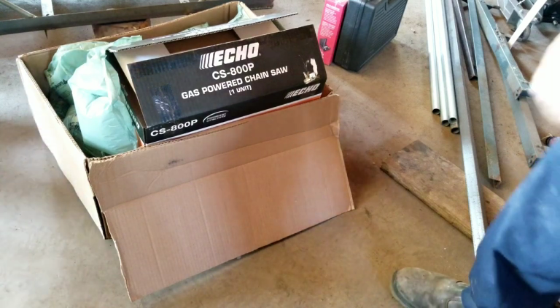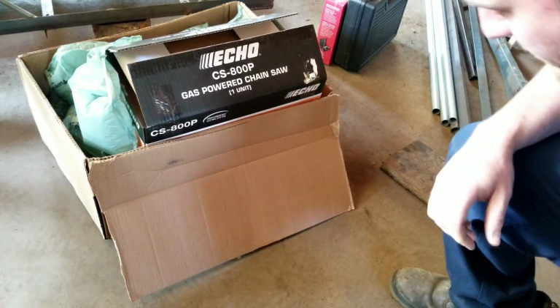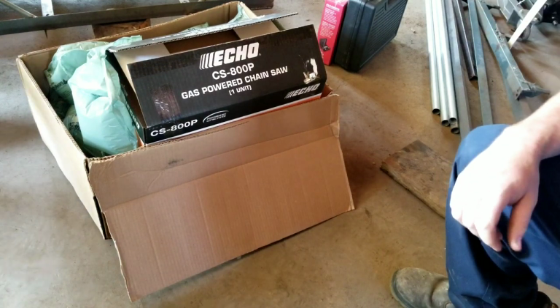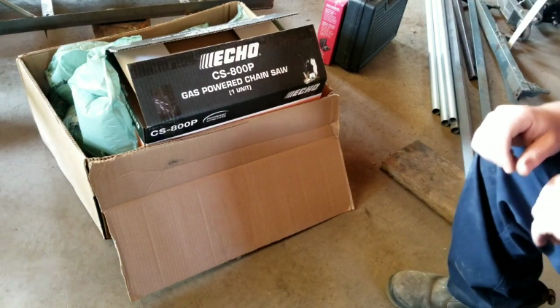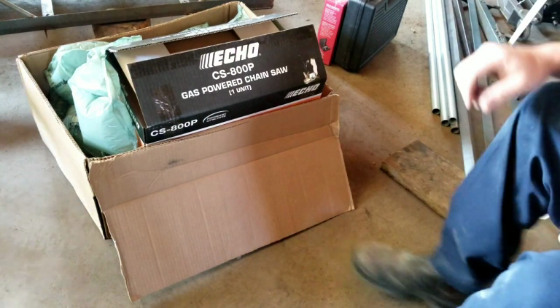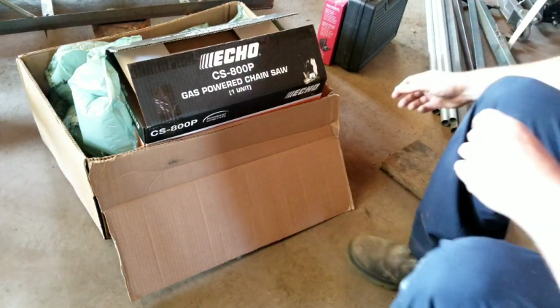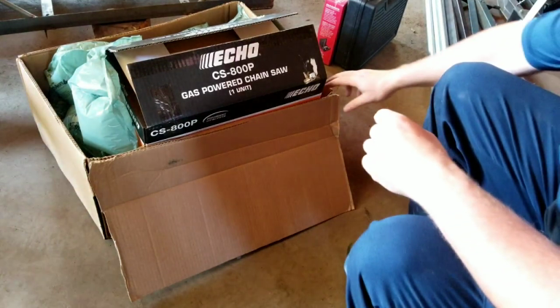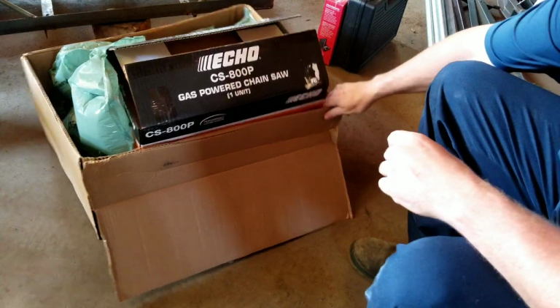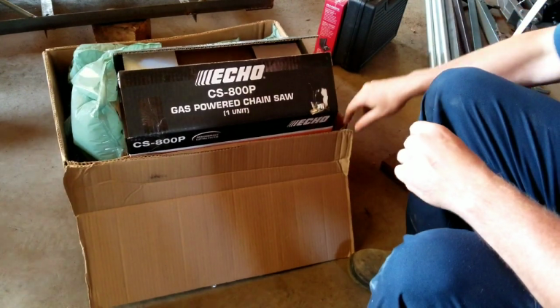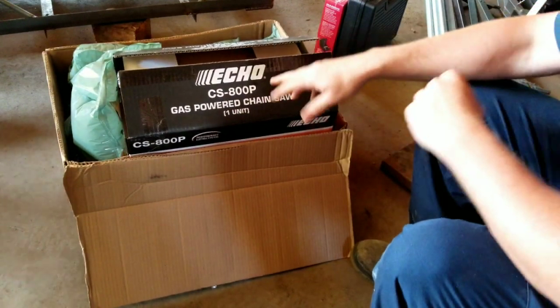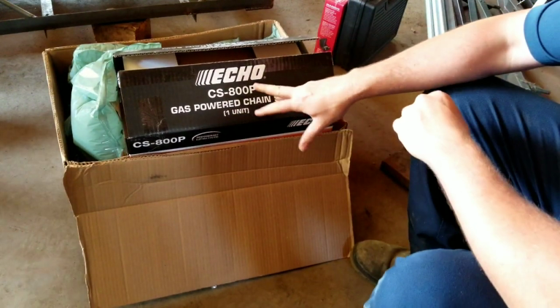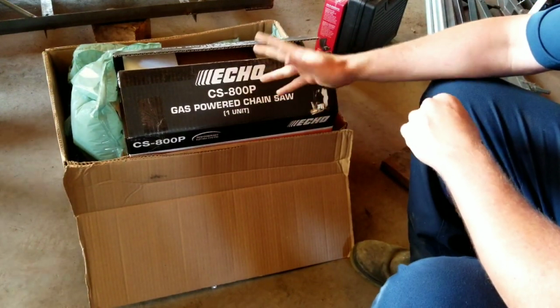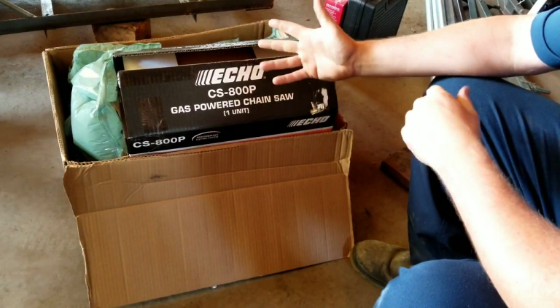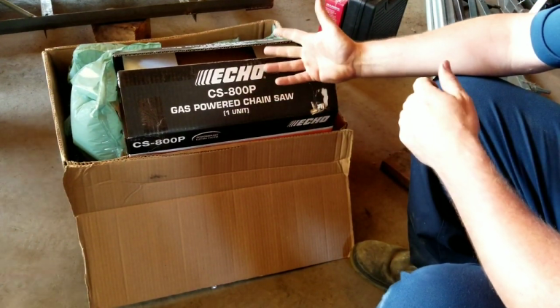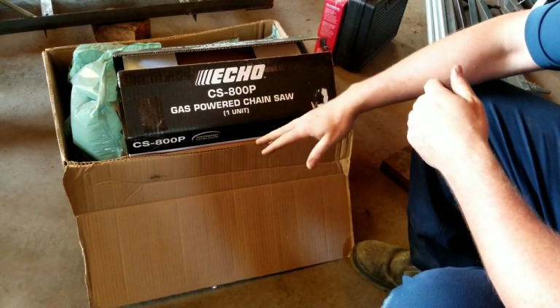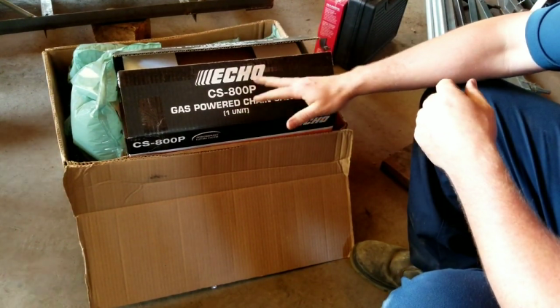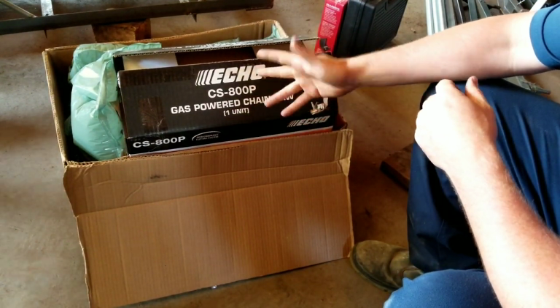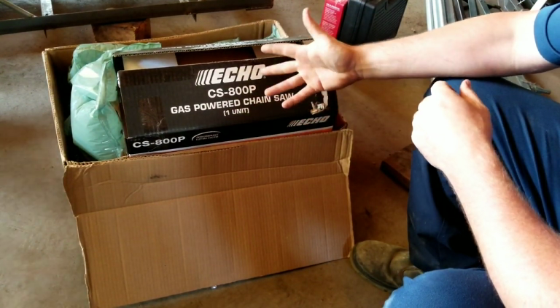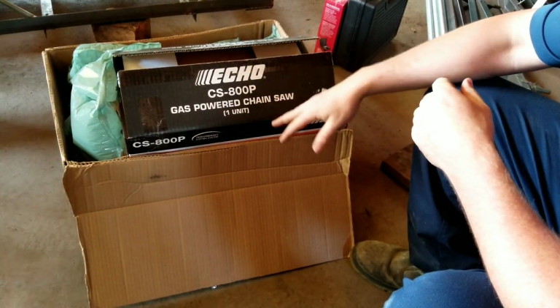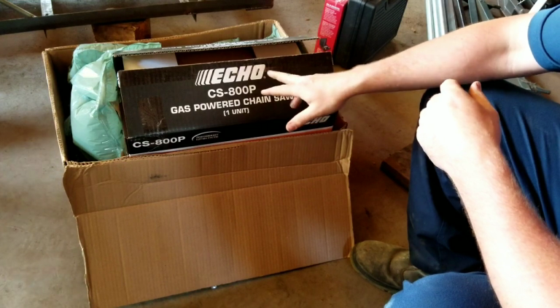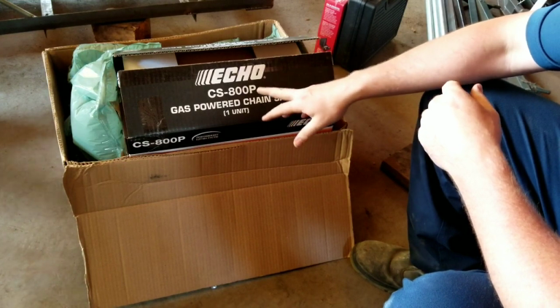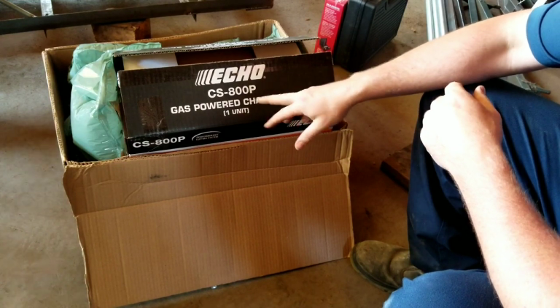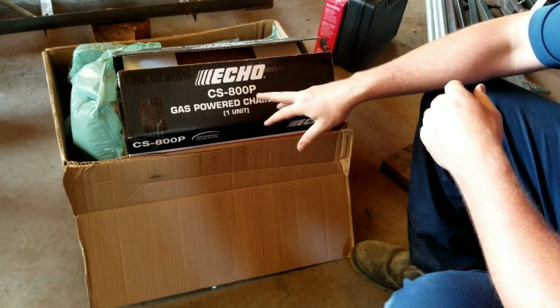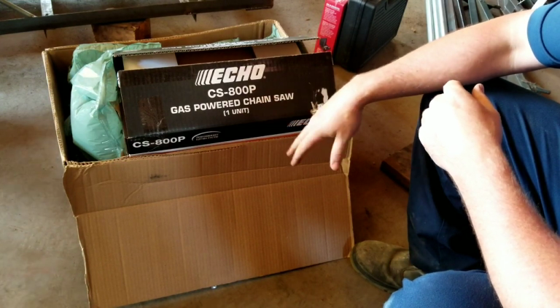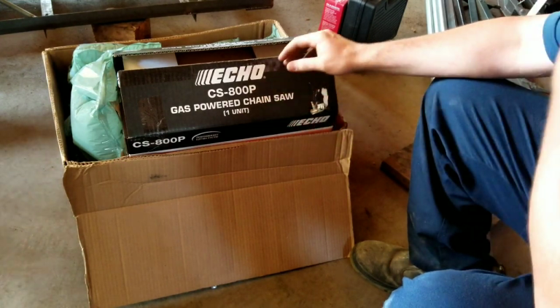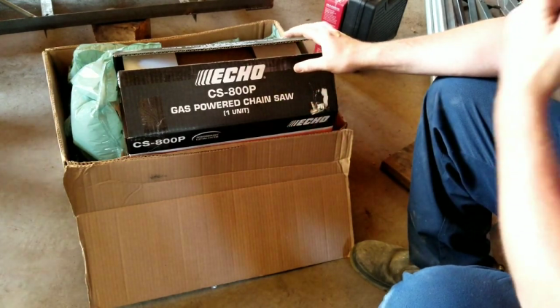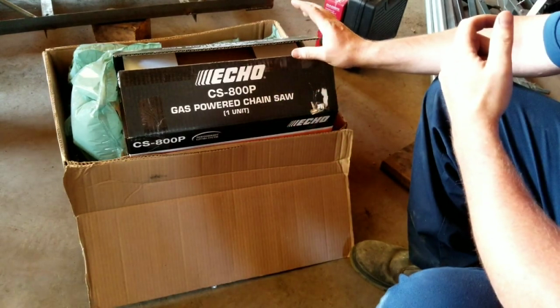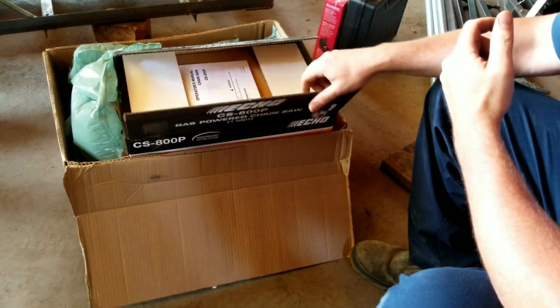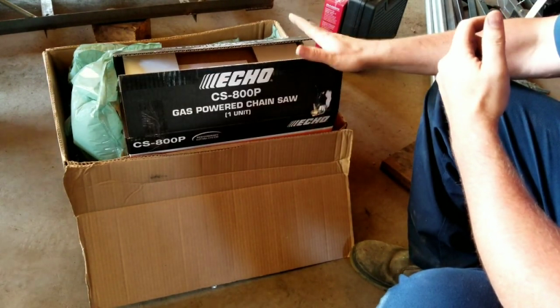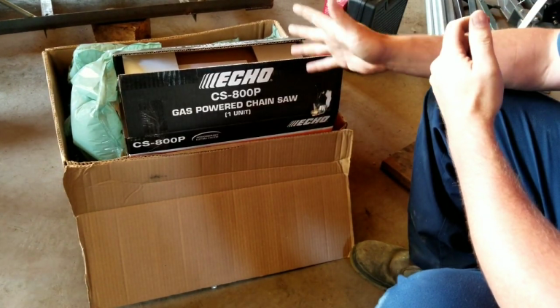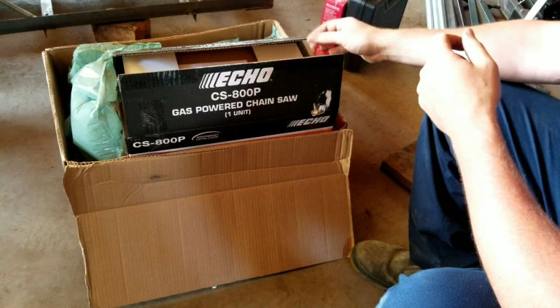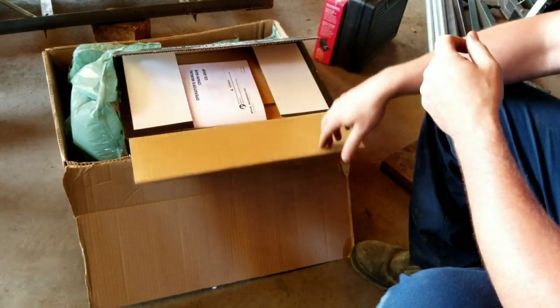I'm gonna do an unboxing video here. This is new — new to me I guess — but the chainsaw is brand new. It's the Echo CS 800P. I just opened it up to make sure everything was in there.